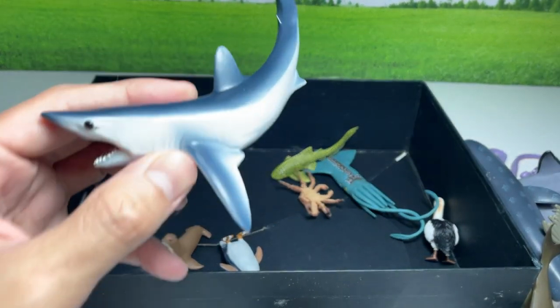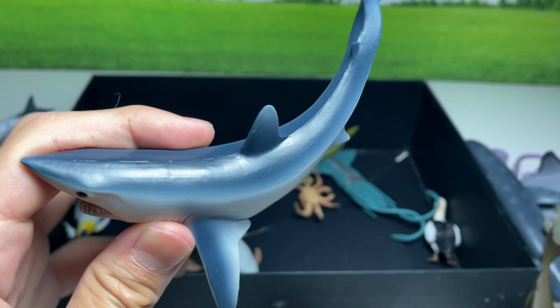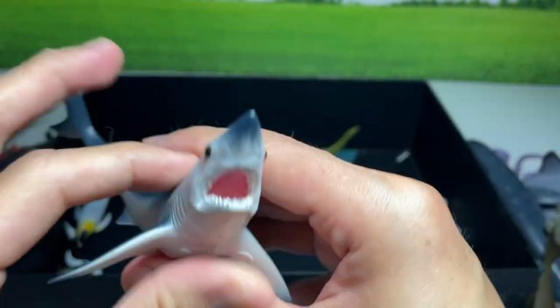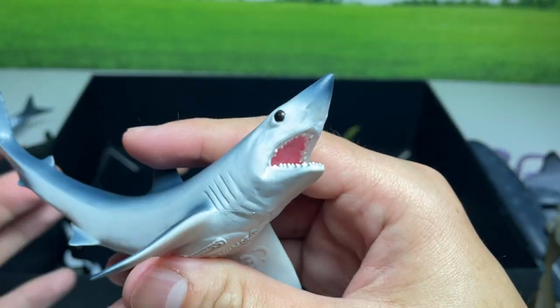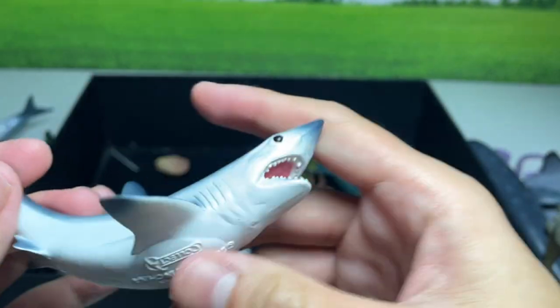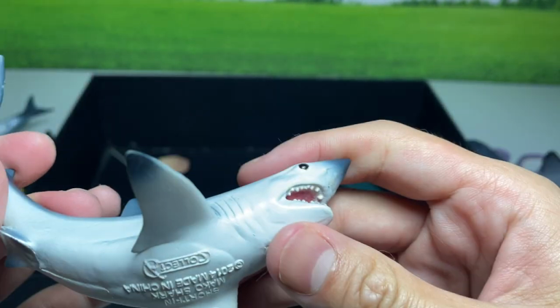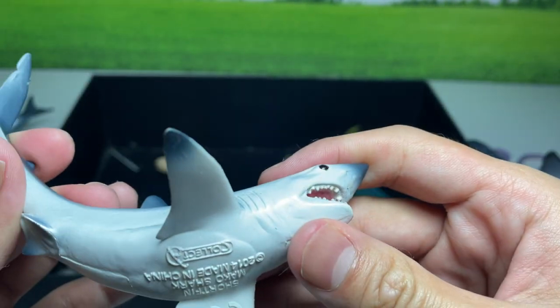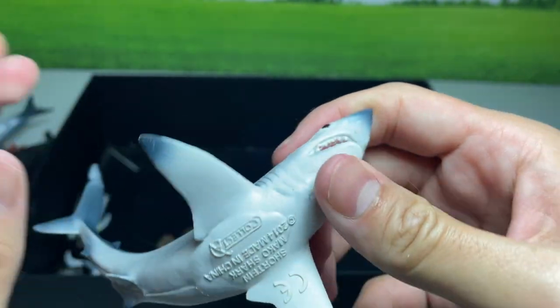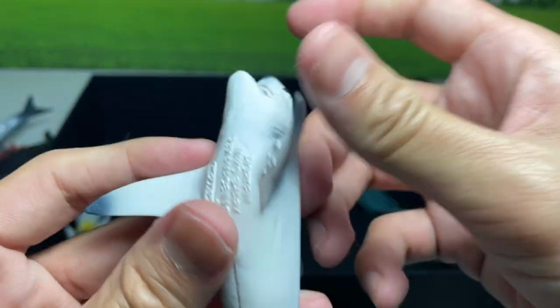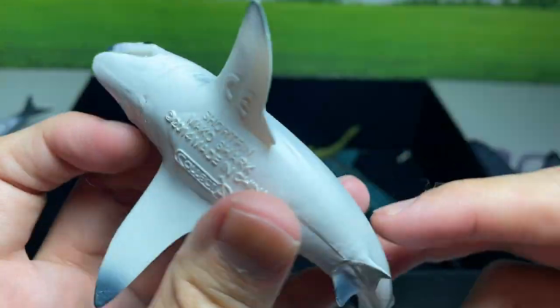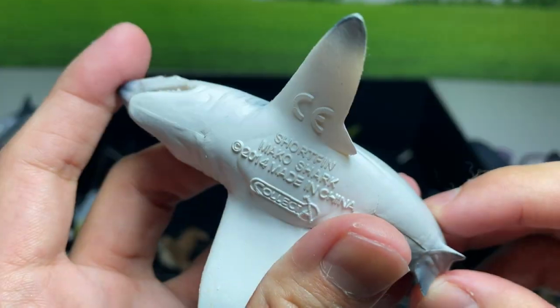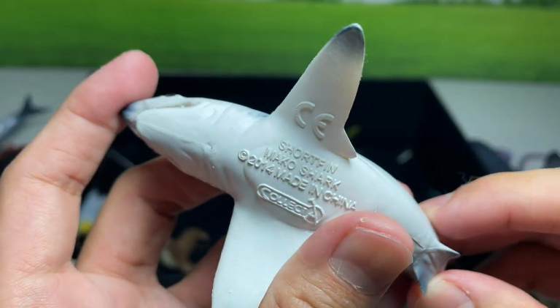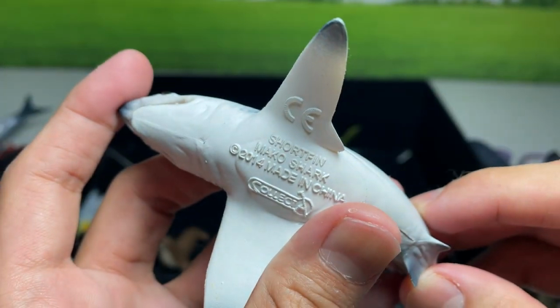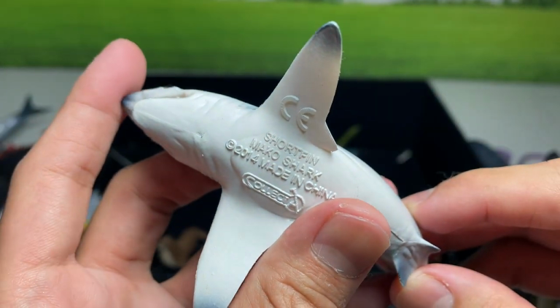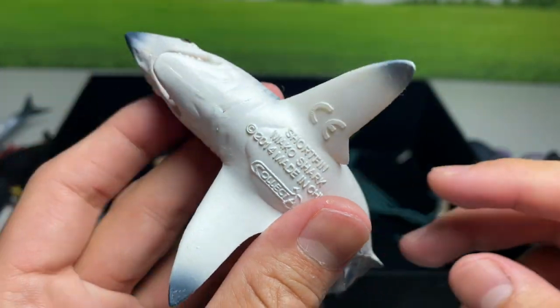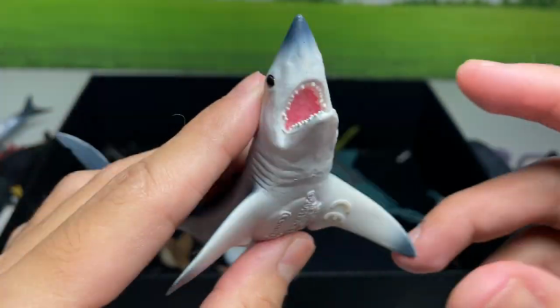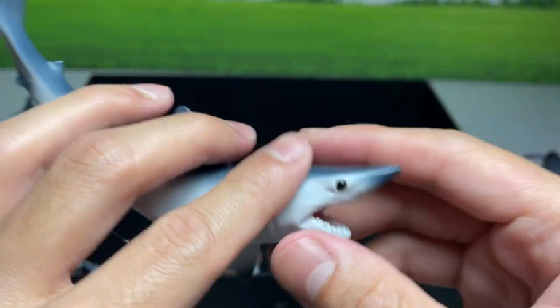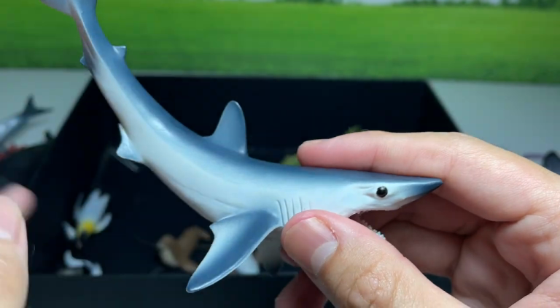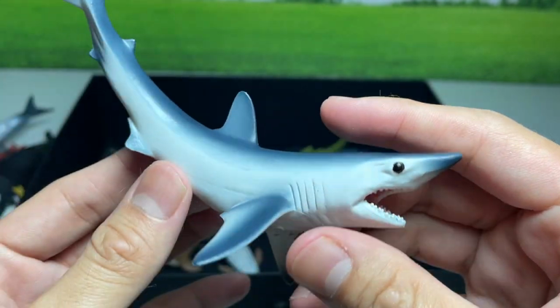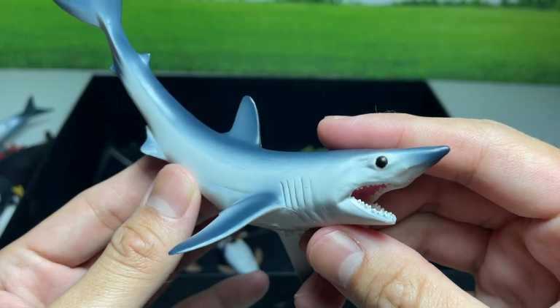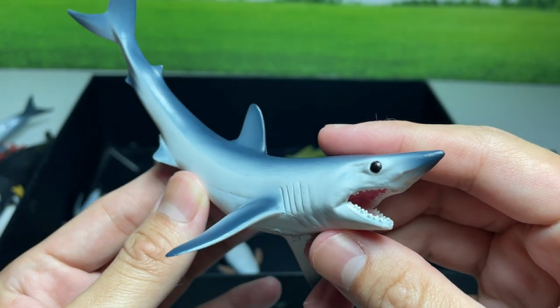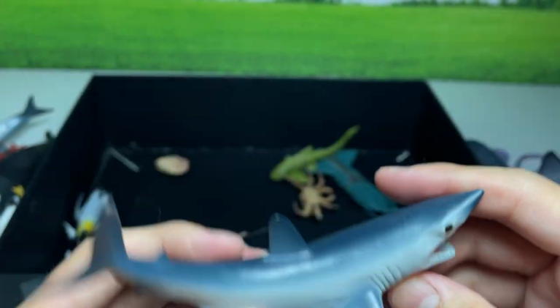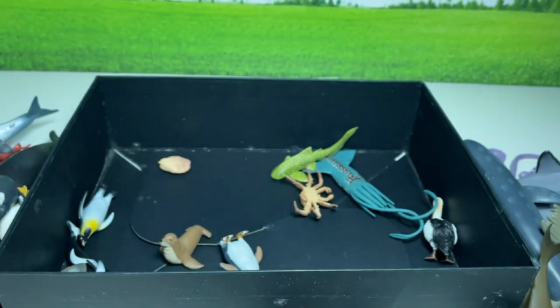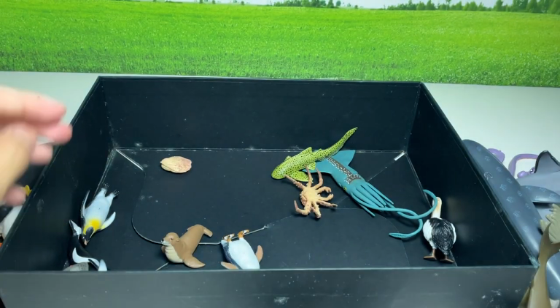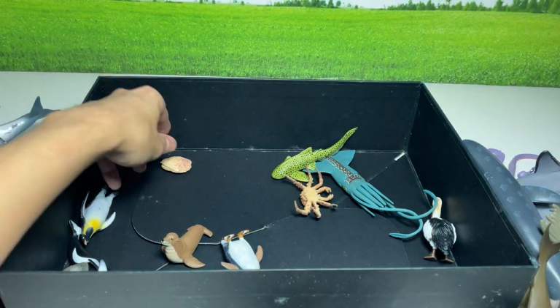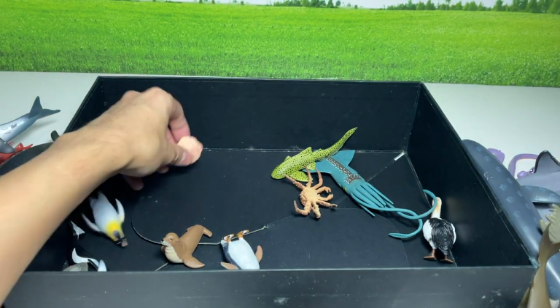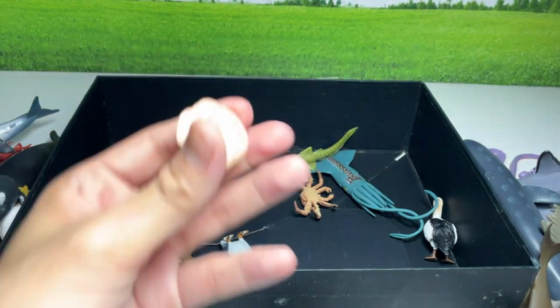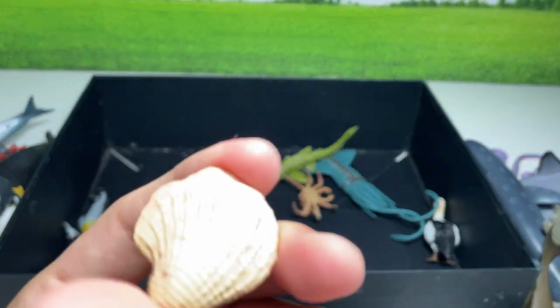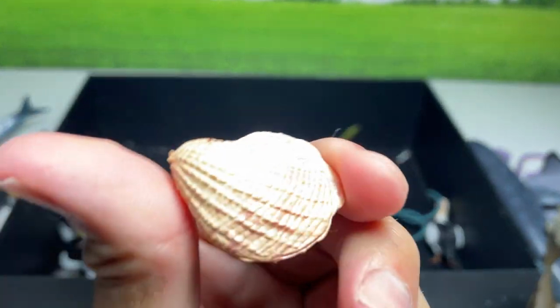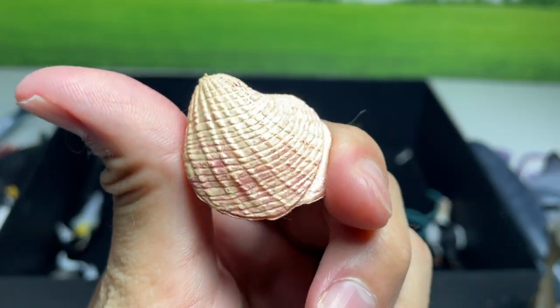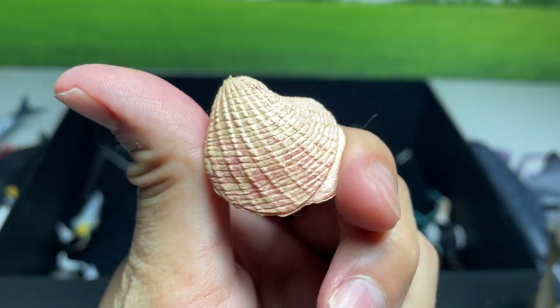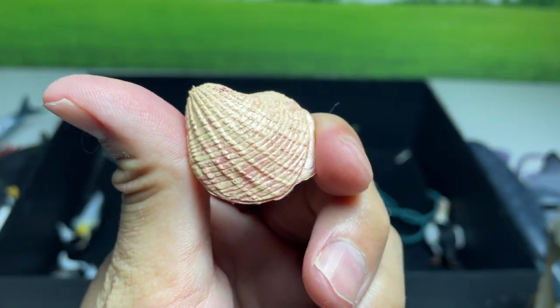And this one right here looks super cool — this is actually a megalodon shark. We have some clams, I think. Emperor penguin.